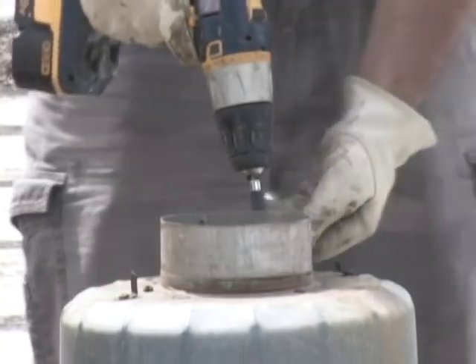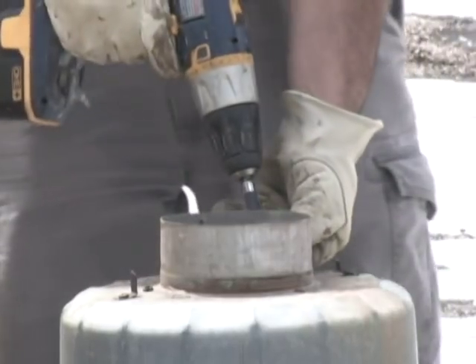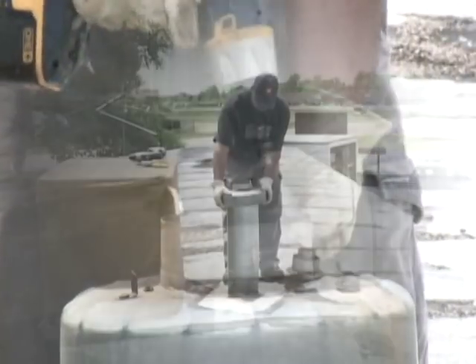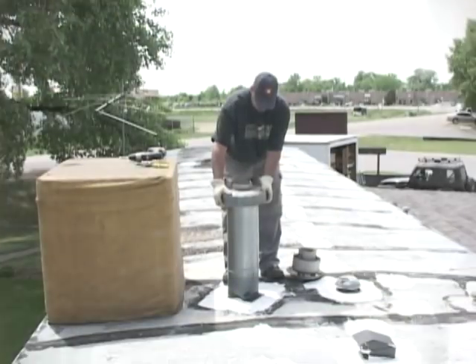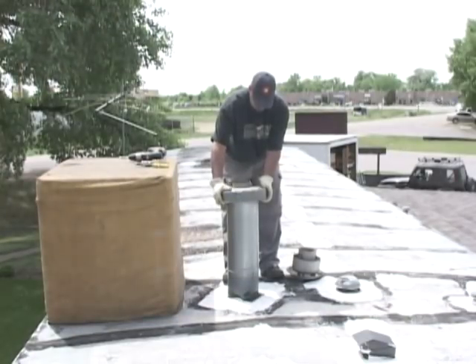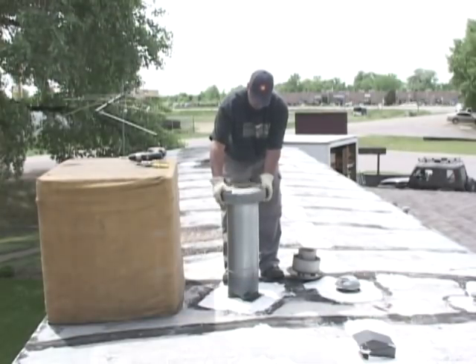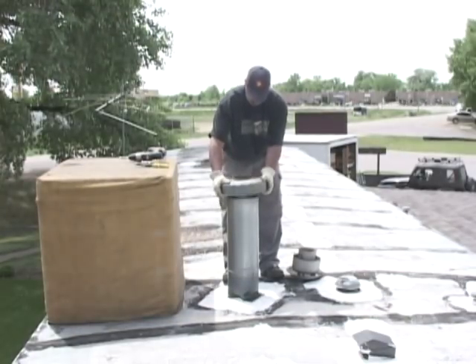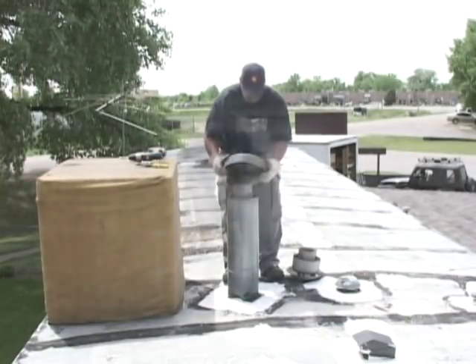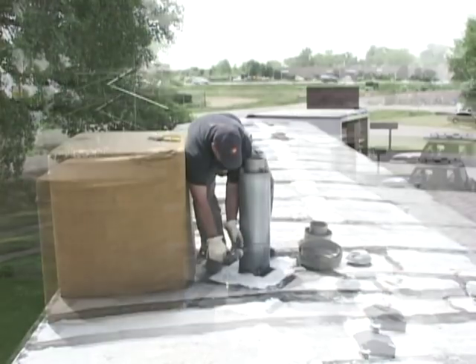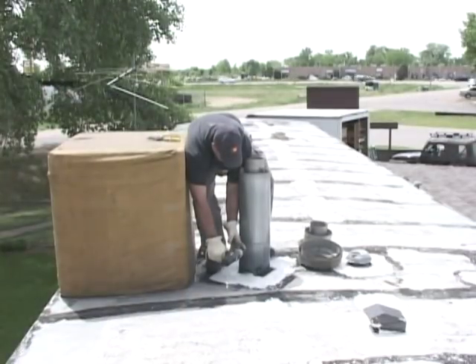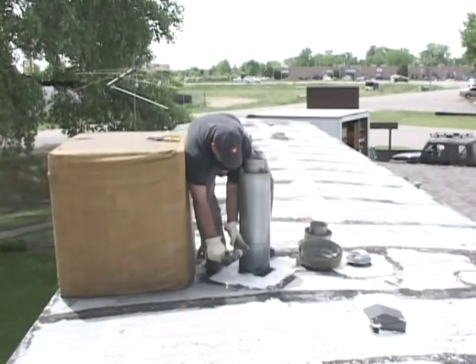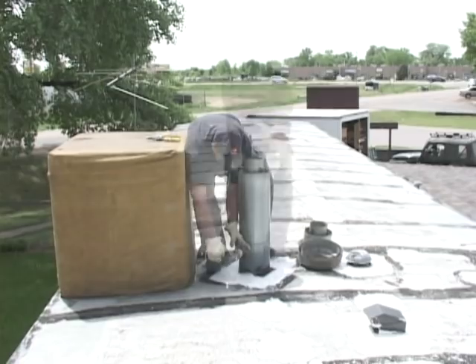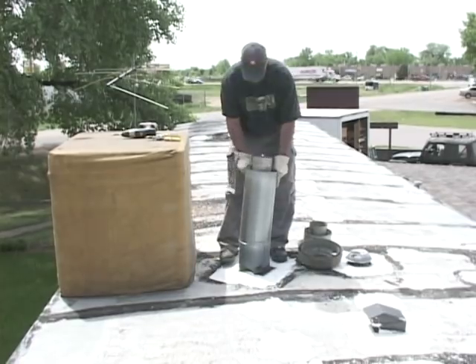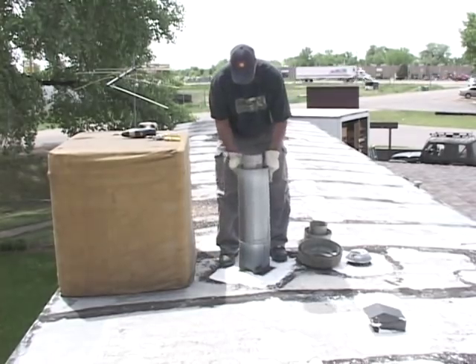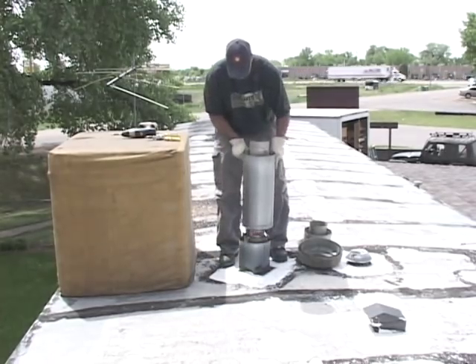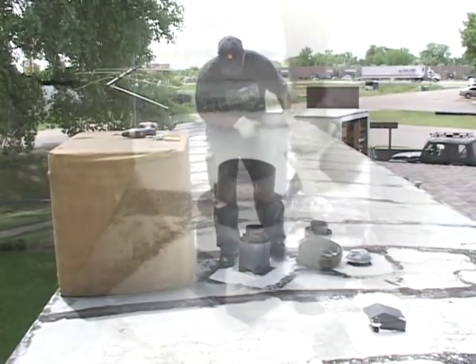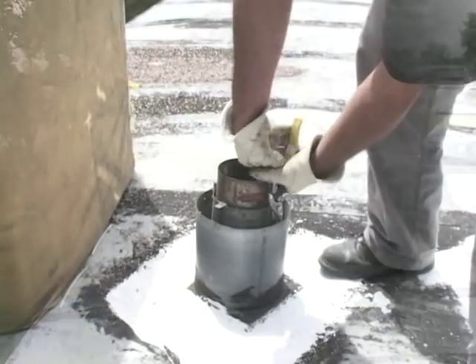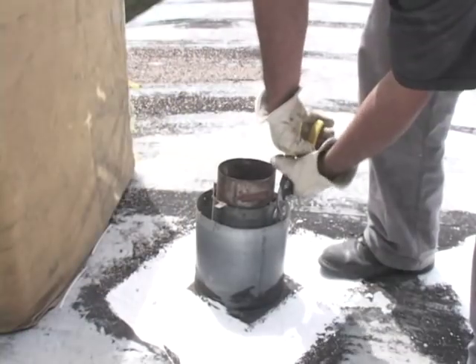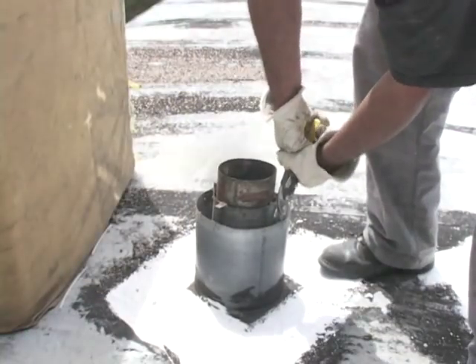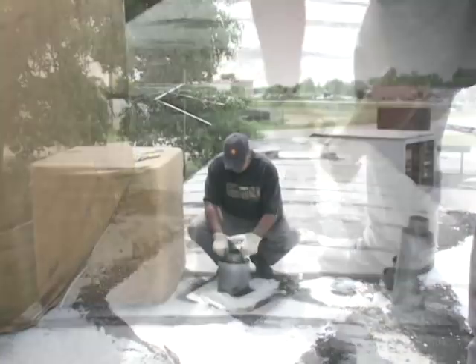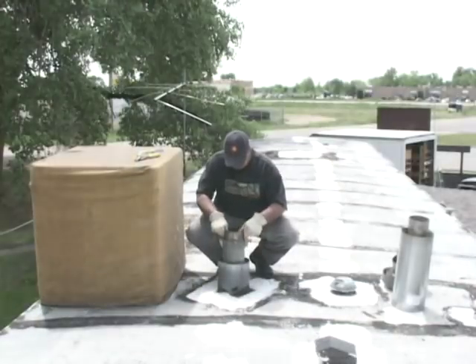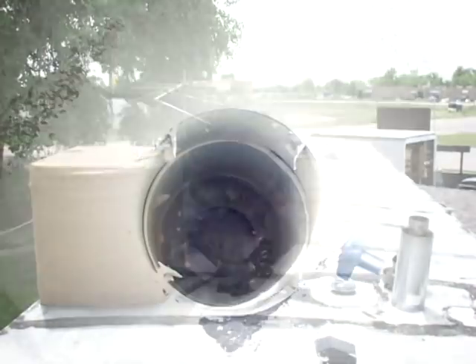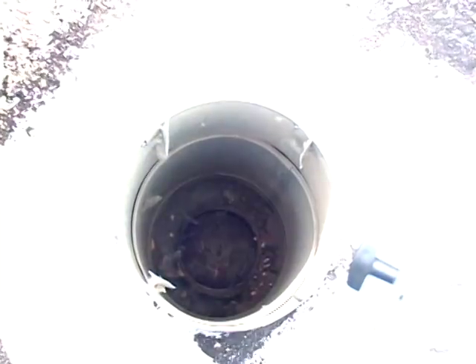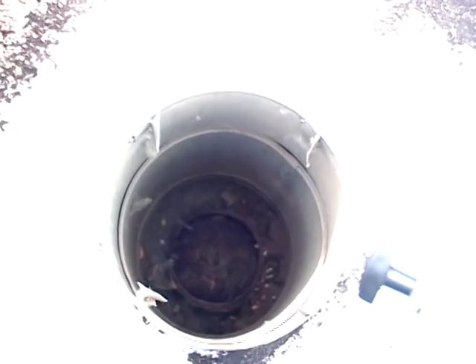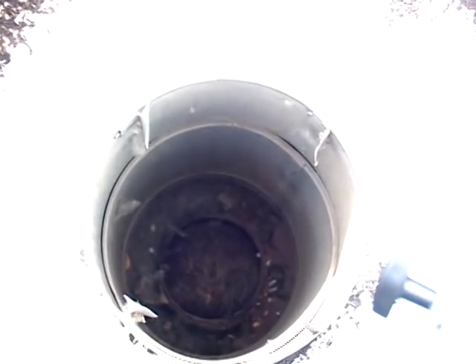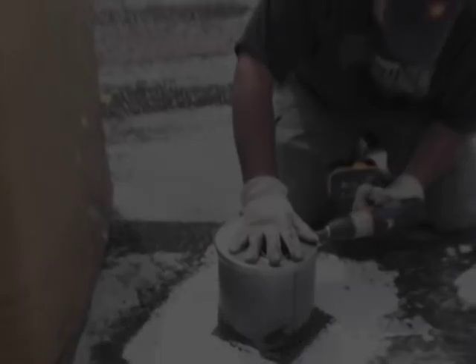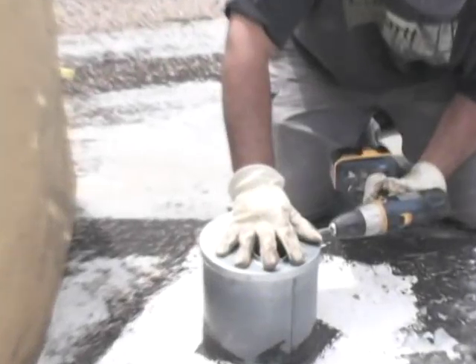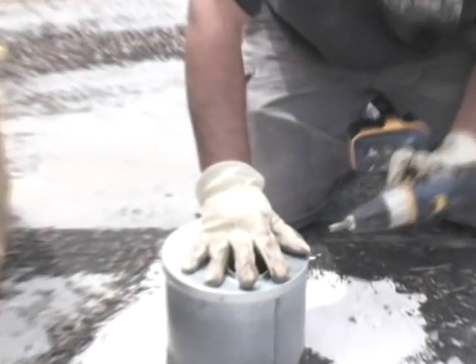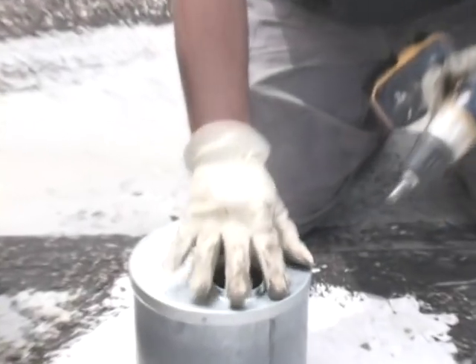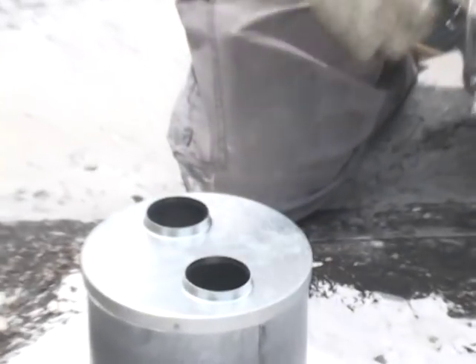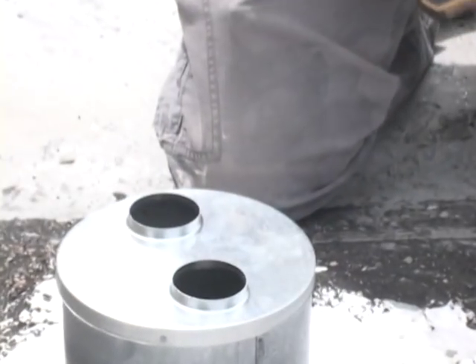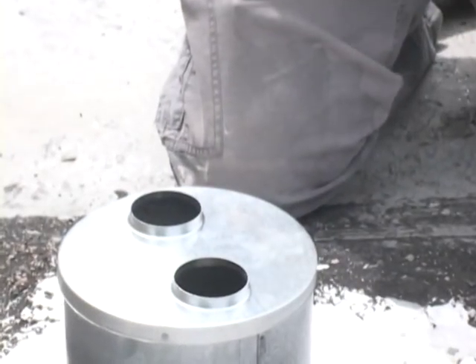You can start by removing the old vent termination and any extensions. Clip the brackets holding the old flue and remove it. Then install the top half of the new vent kit.